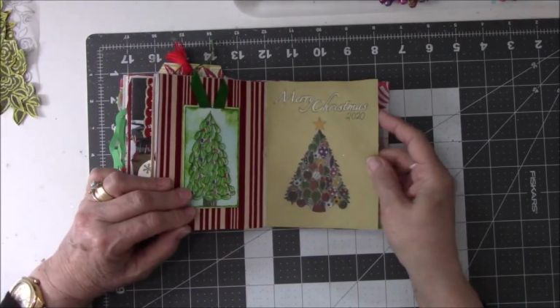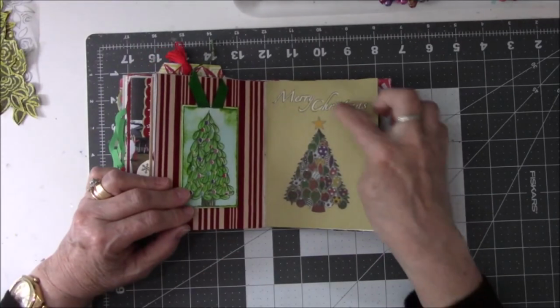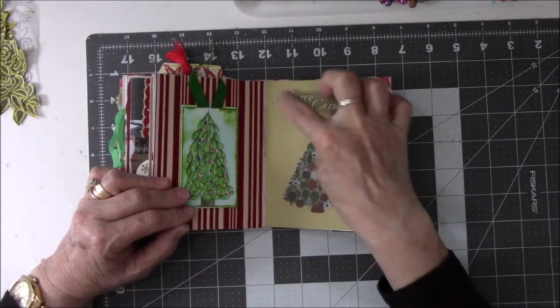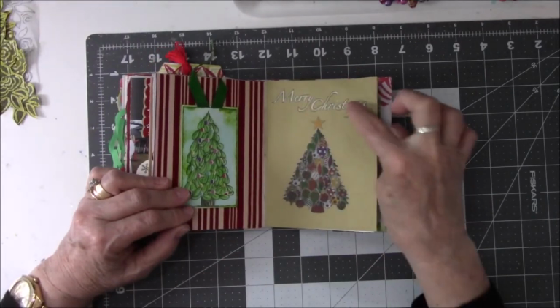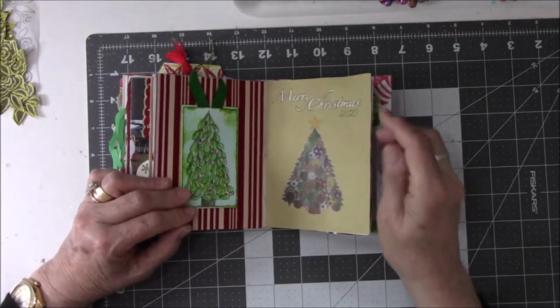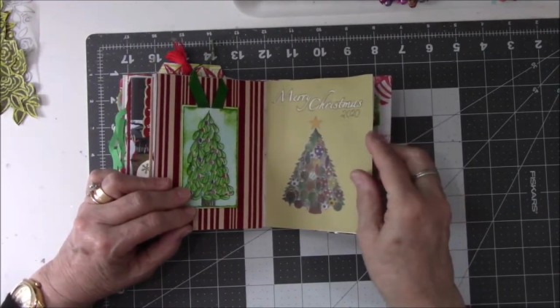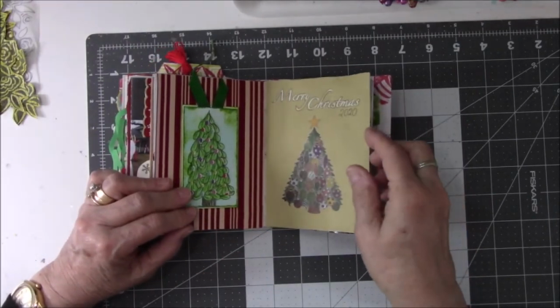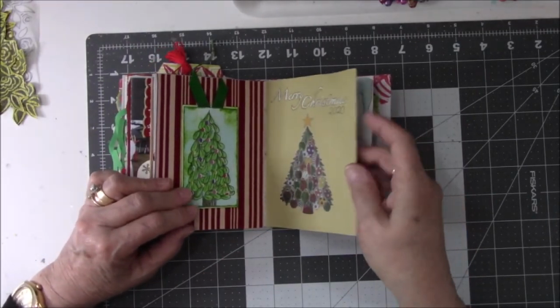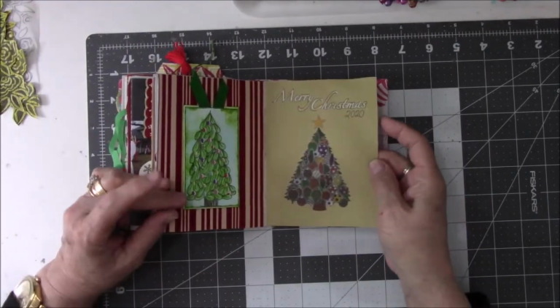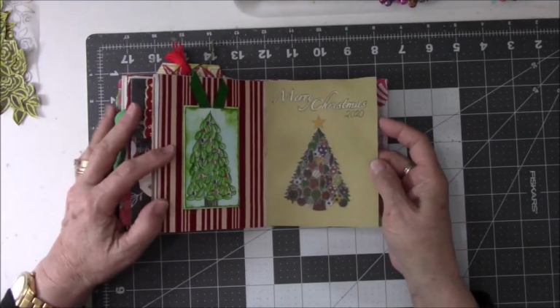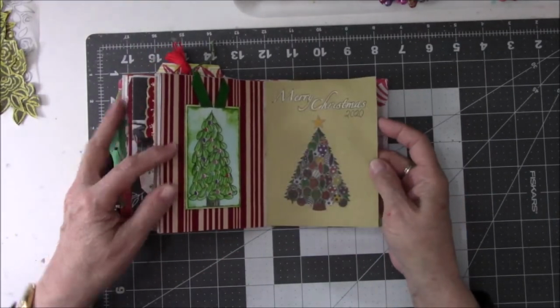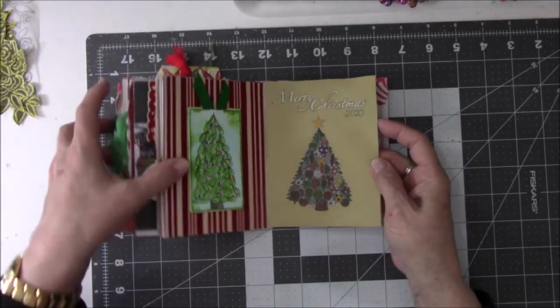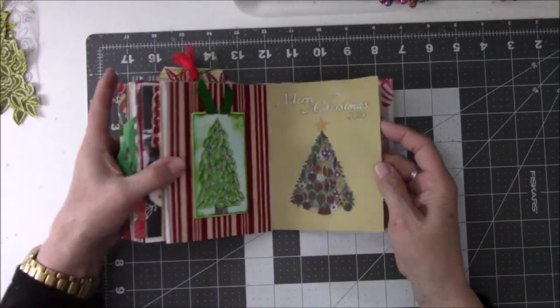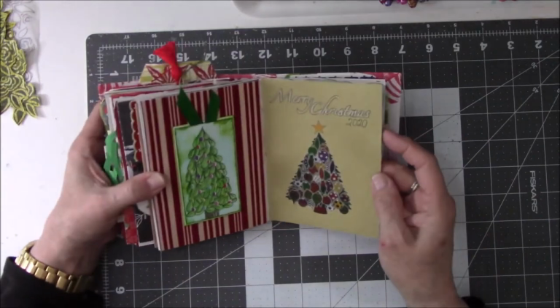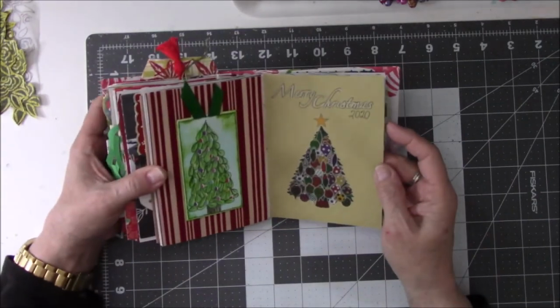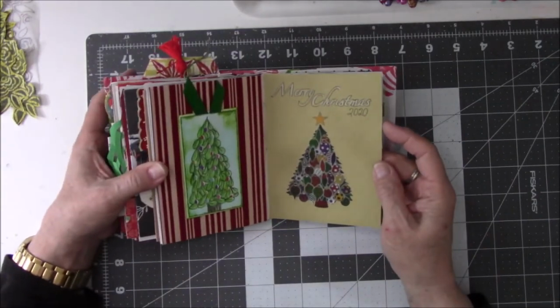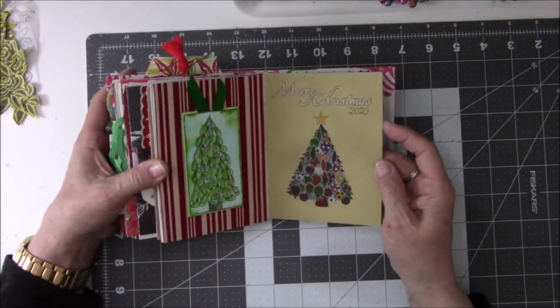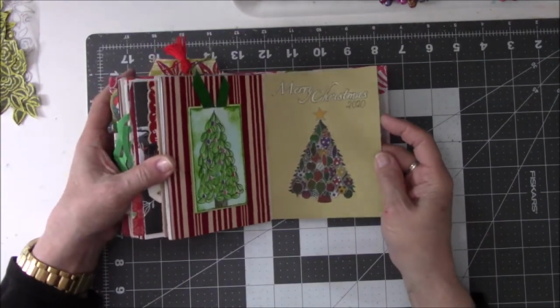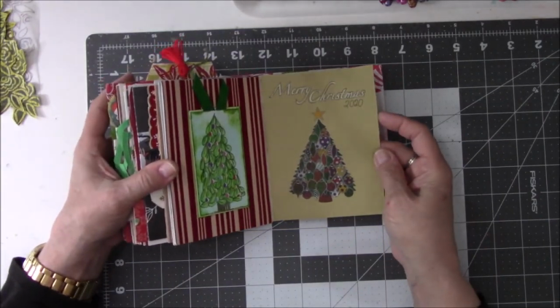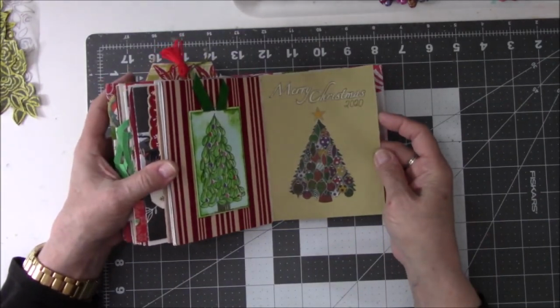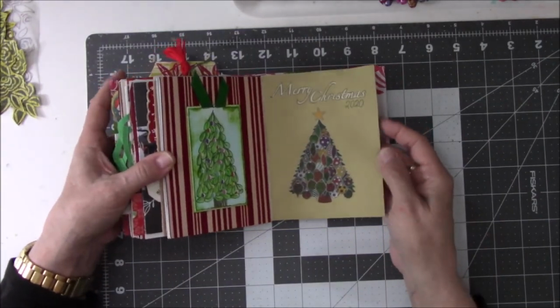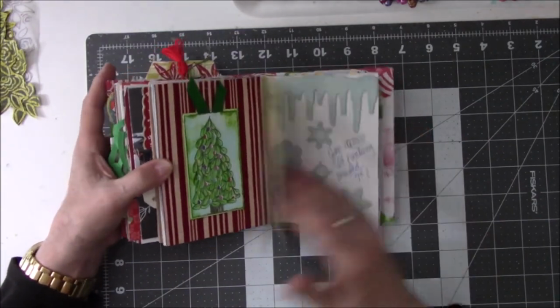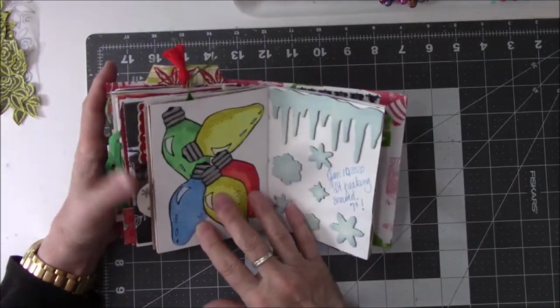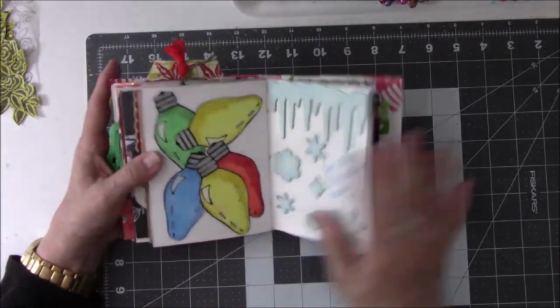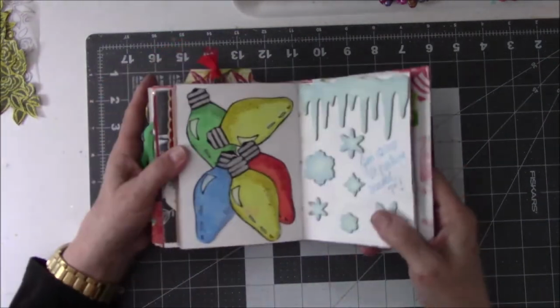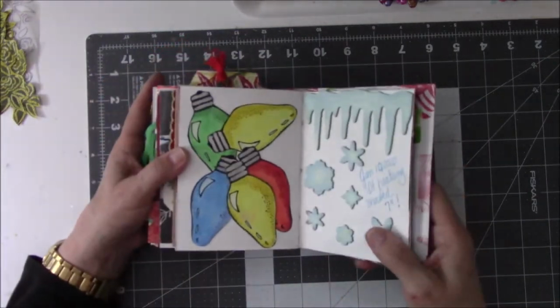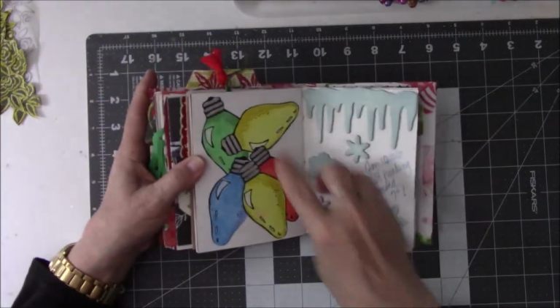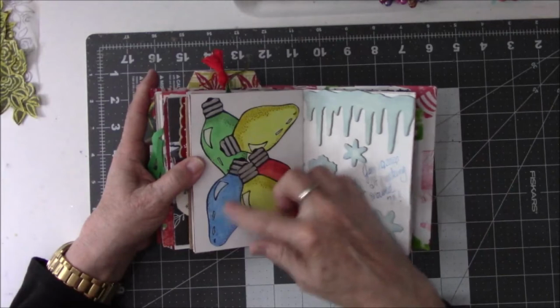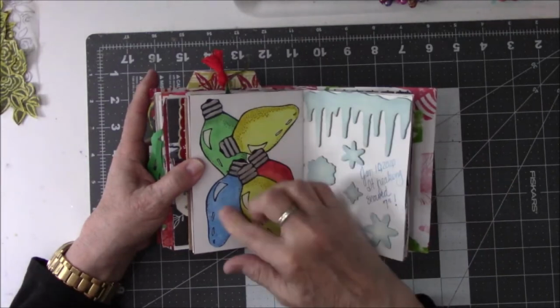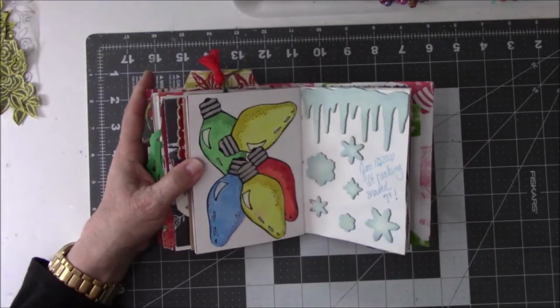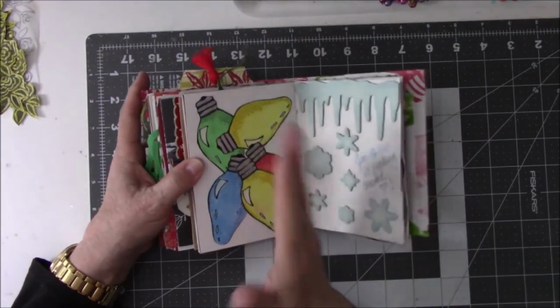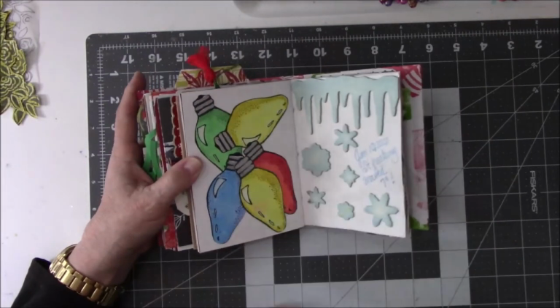And this is a rub-on. I don't have too many rub-ons, but I have a set of Christmas rub-ons that I really like. And these — I made these years ago, gotta get rid of these too.